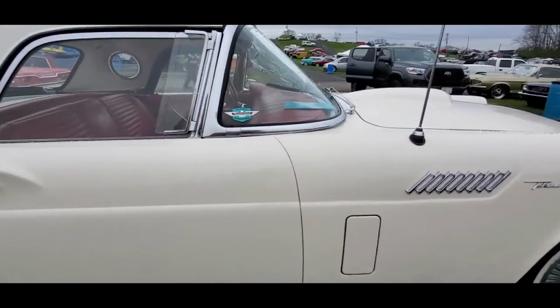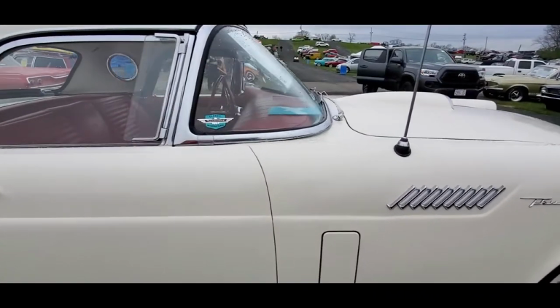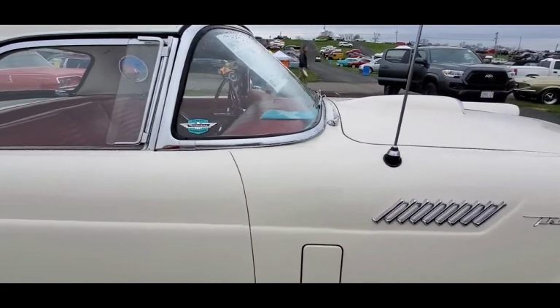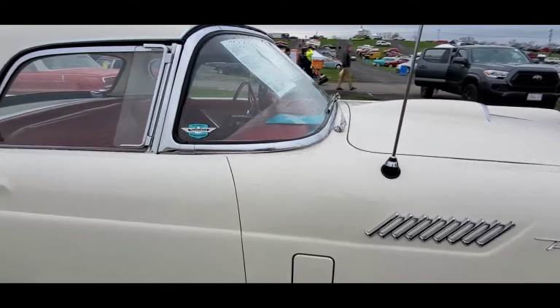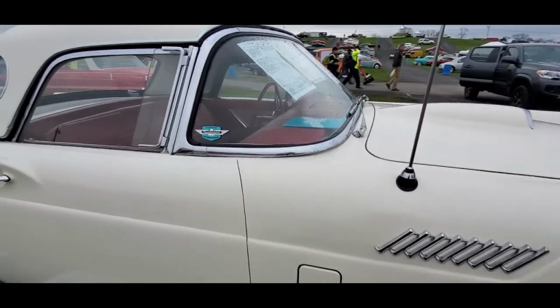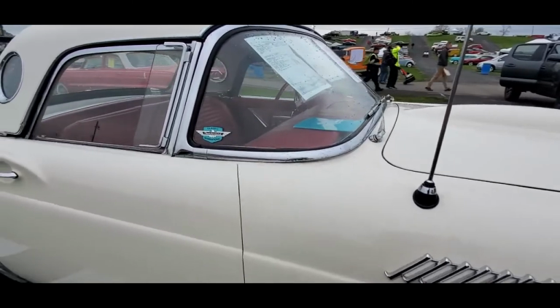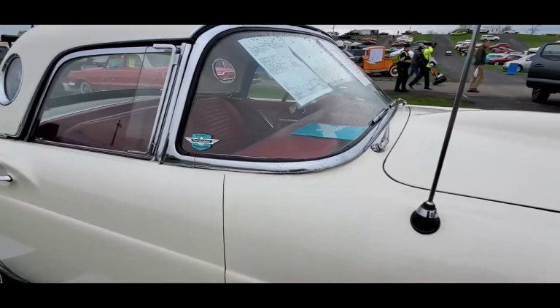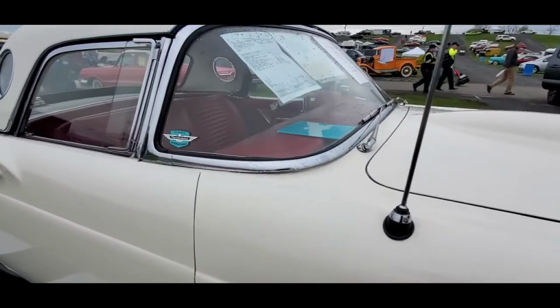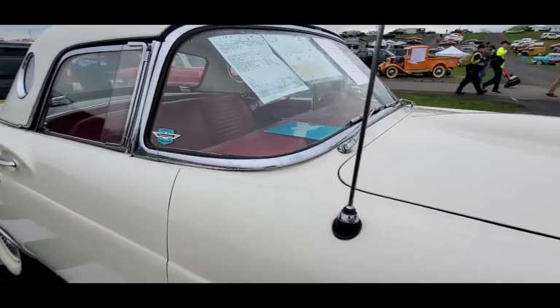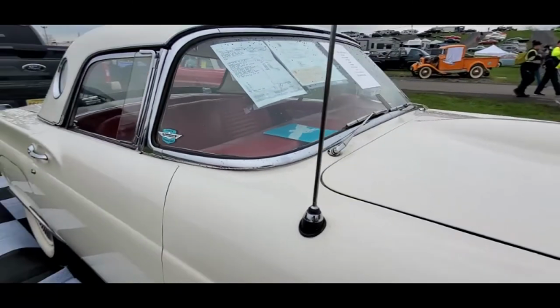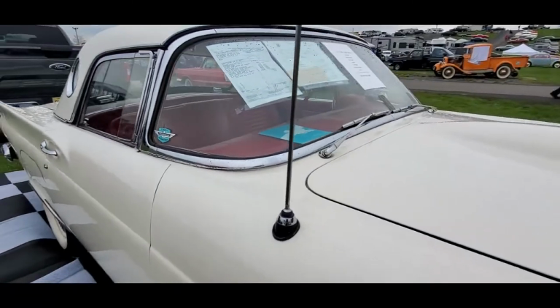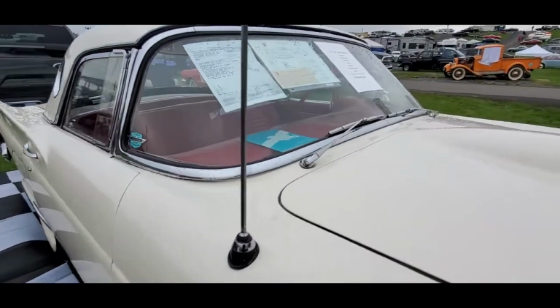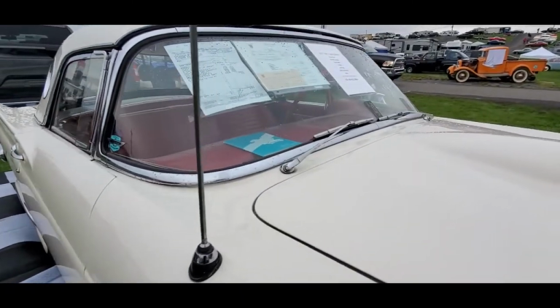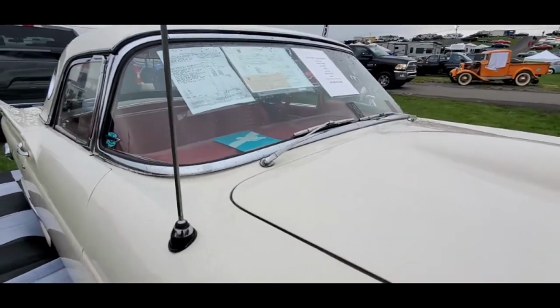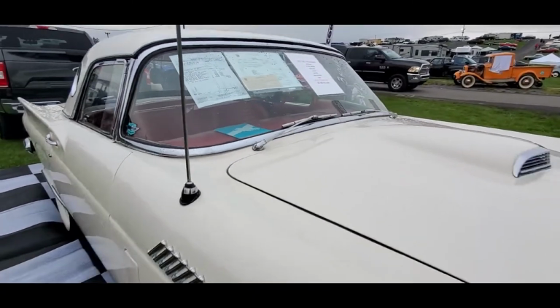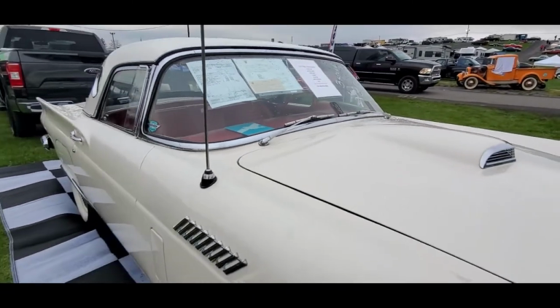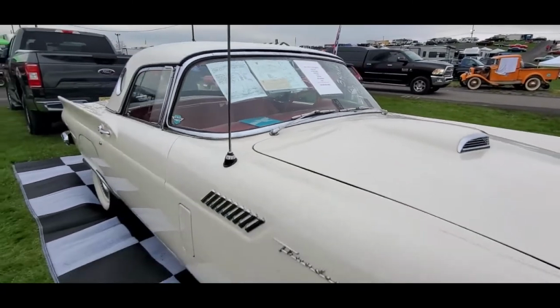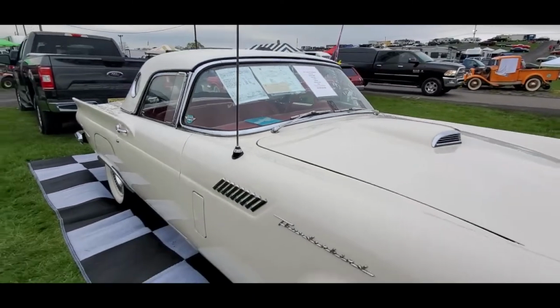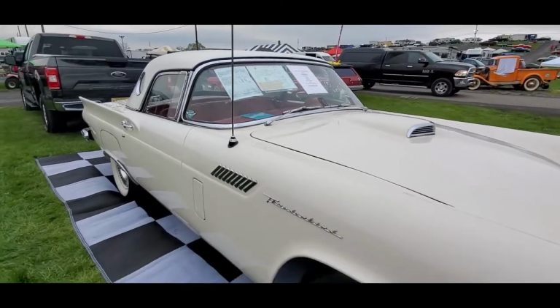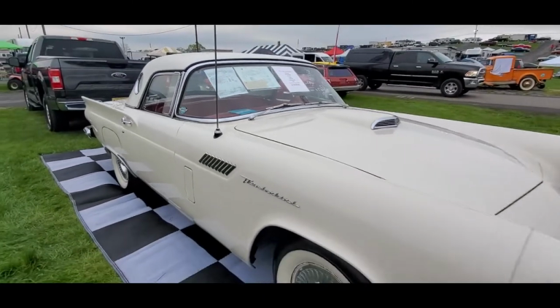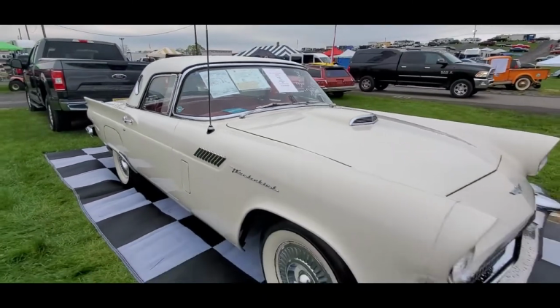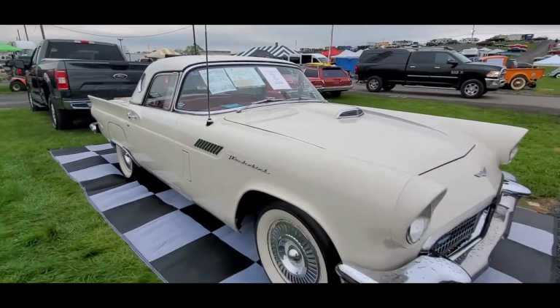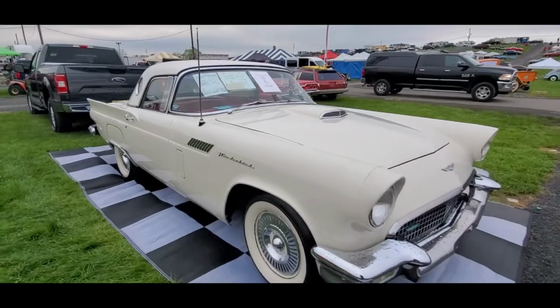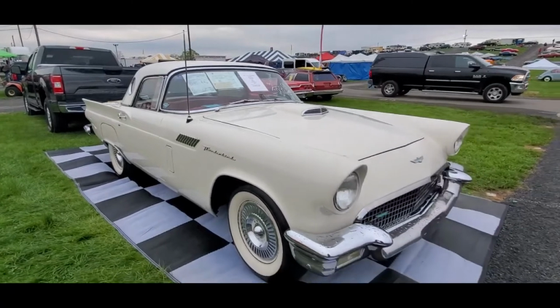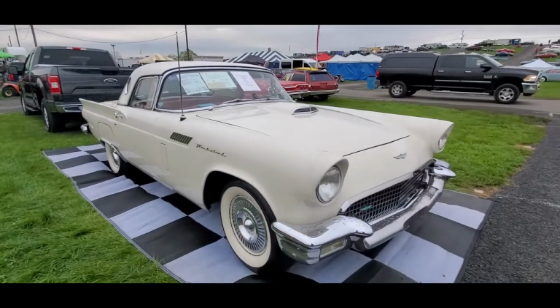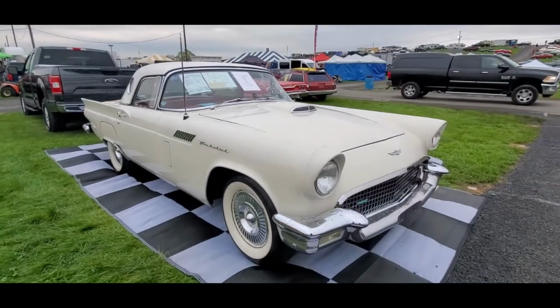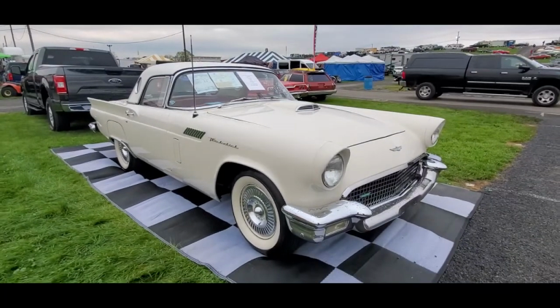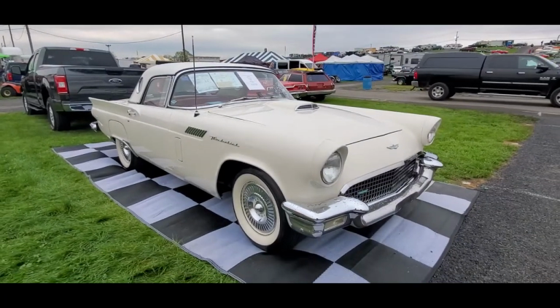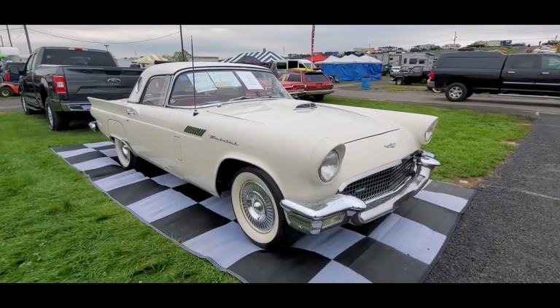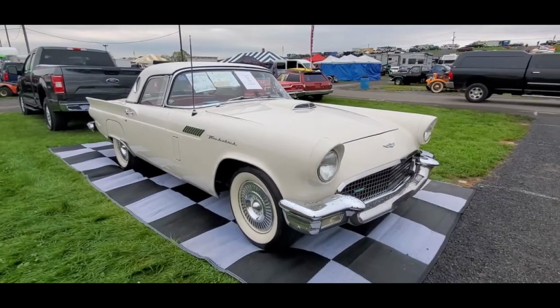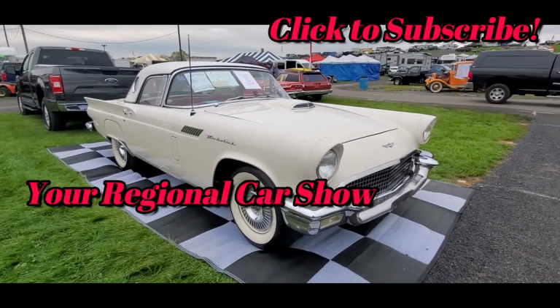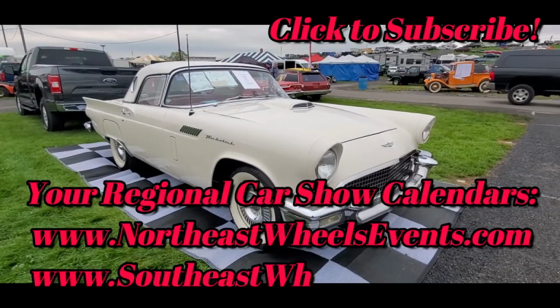Yeah, I'd like to see this car get an 8. They're asking $28.5k, which is actually a very good price. Let's keep going.